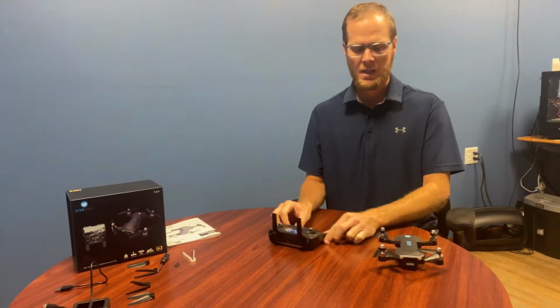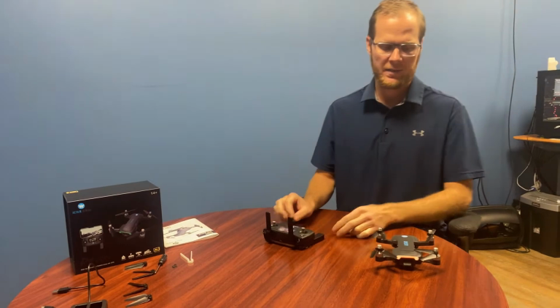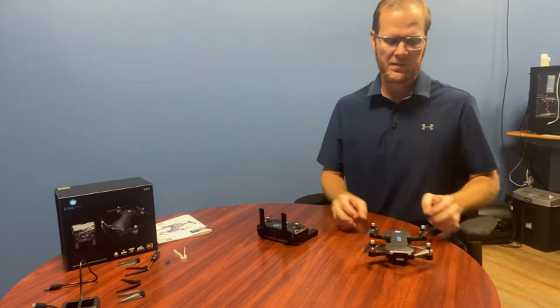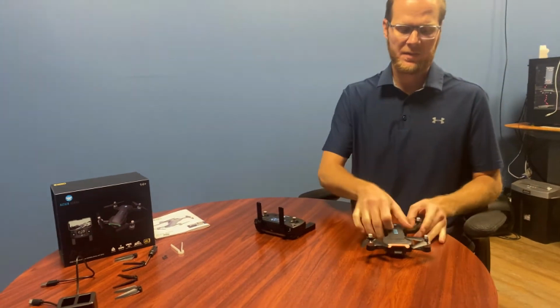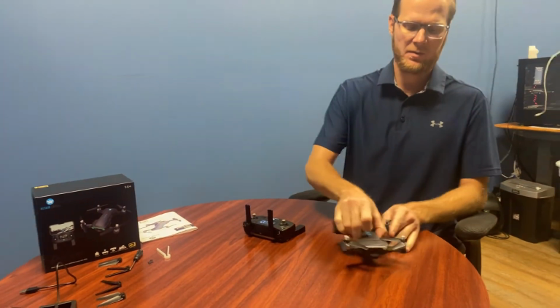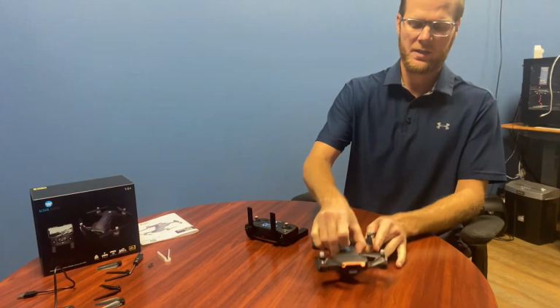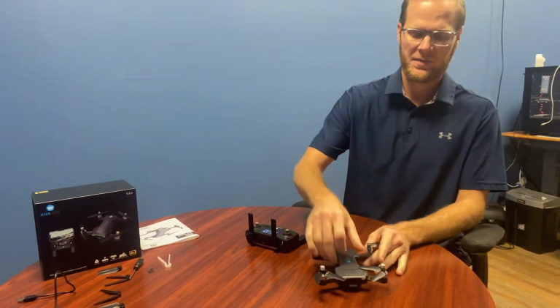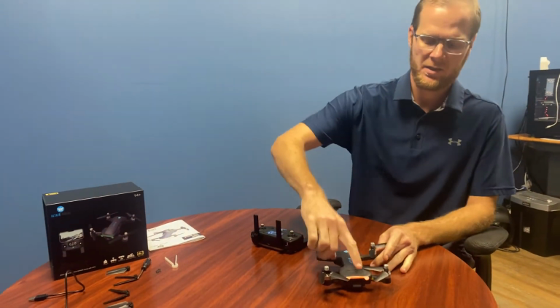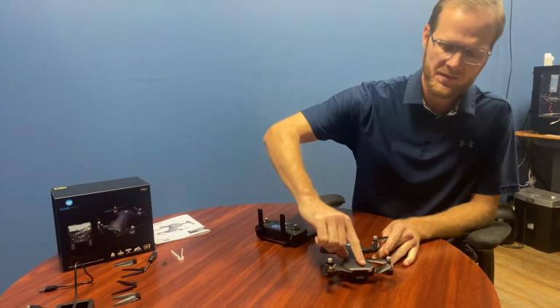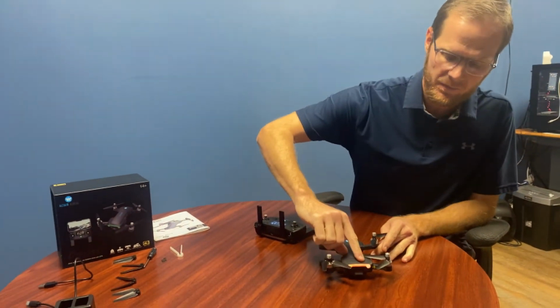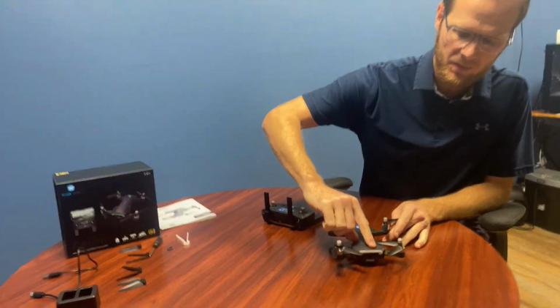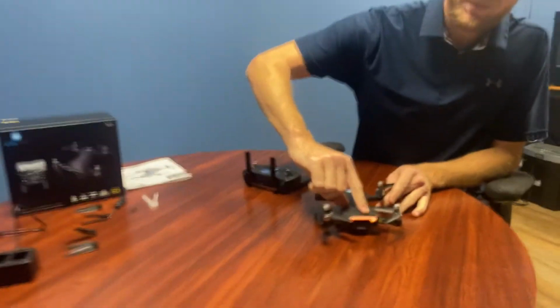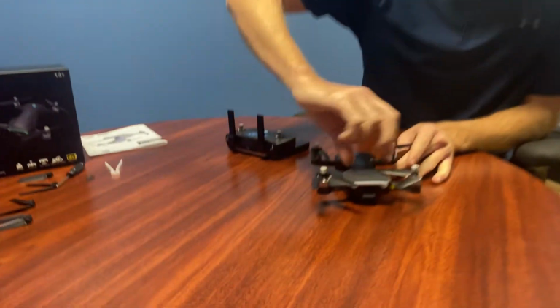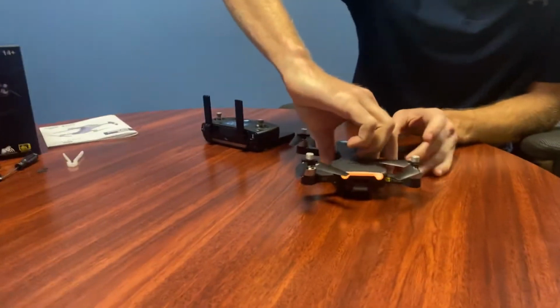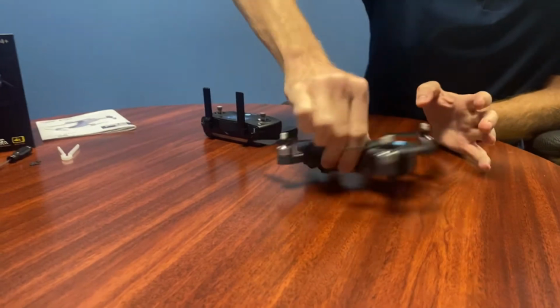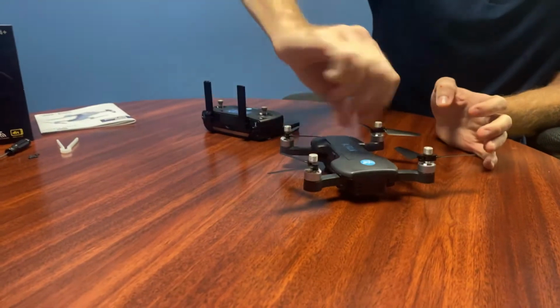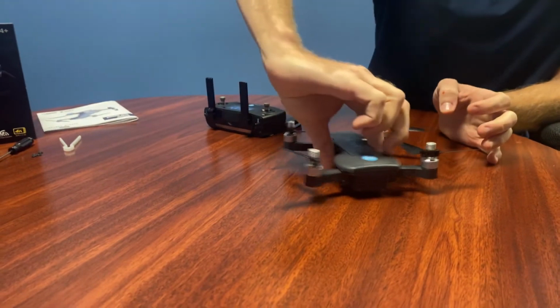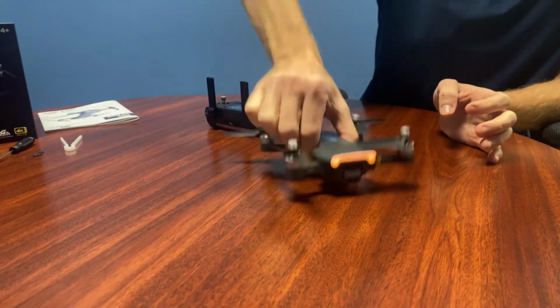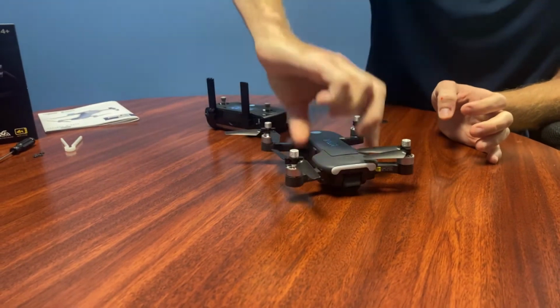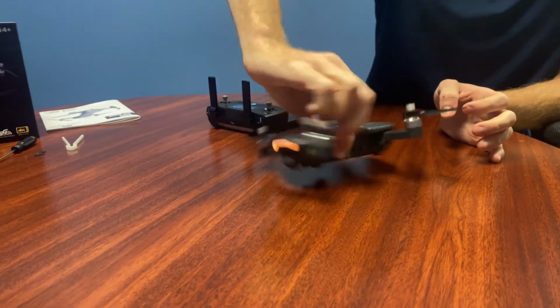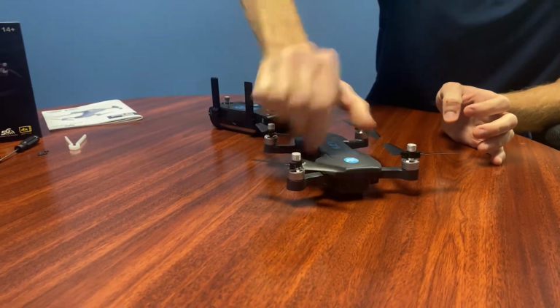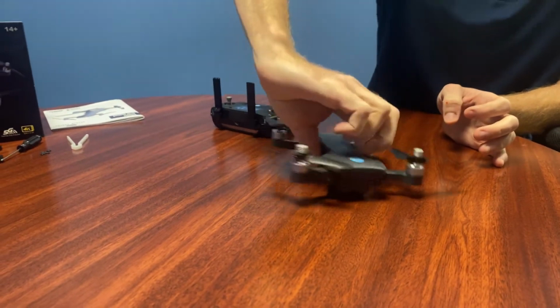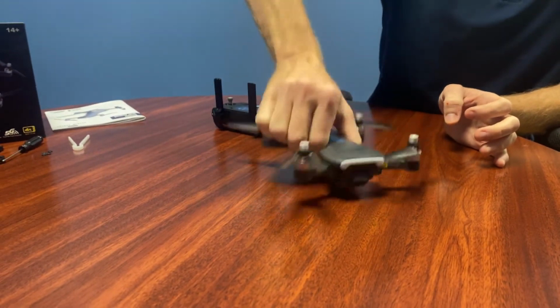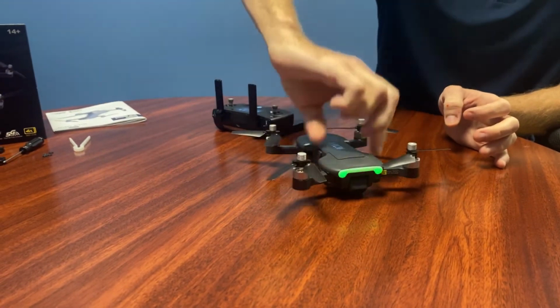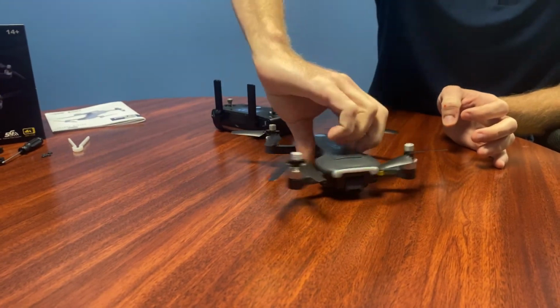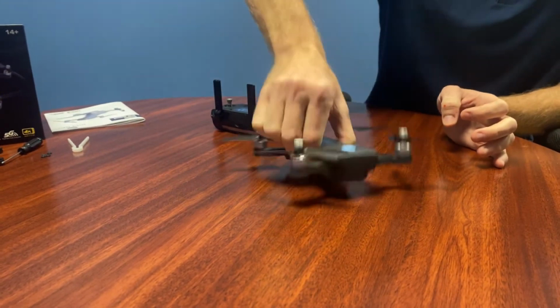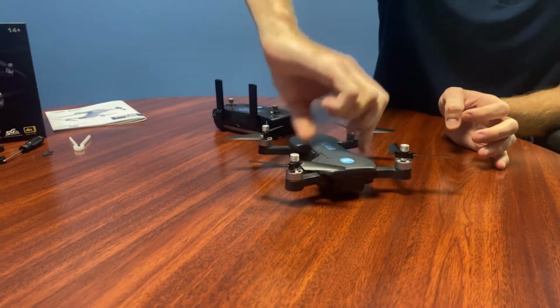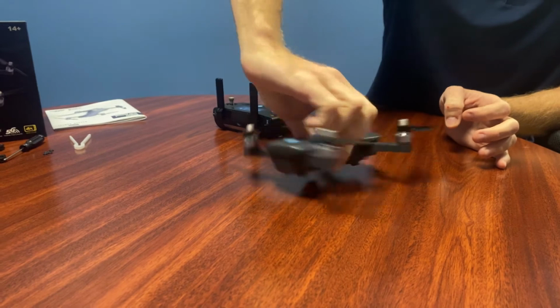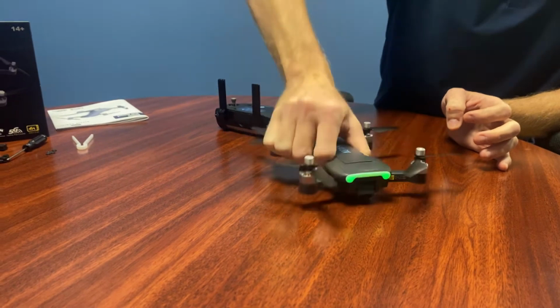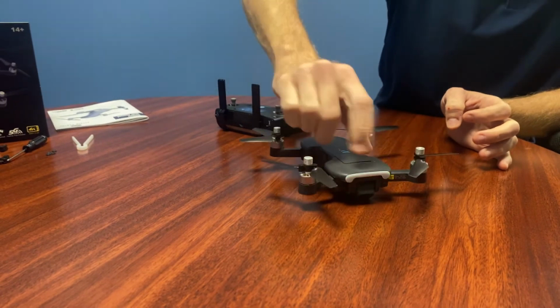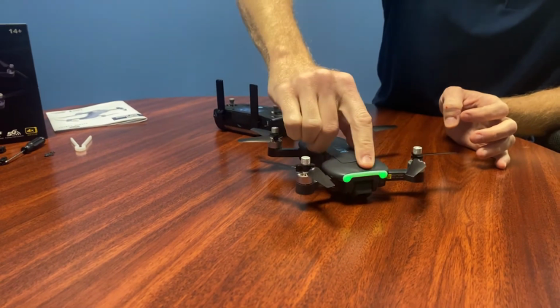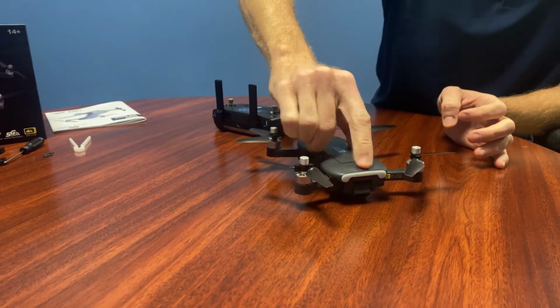Your final step is to do the compass calibration. You can see the yellow light blinking here. I'm going to spin it three times — one, two, three — and it's already changed to green.